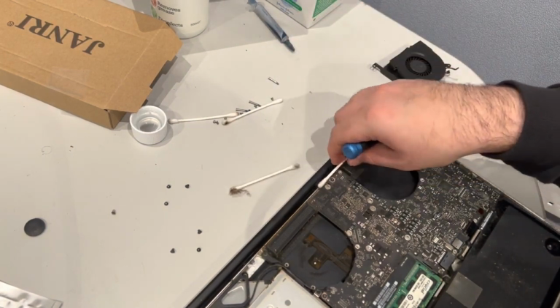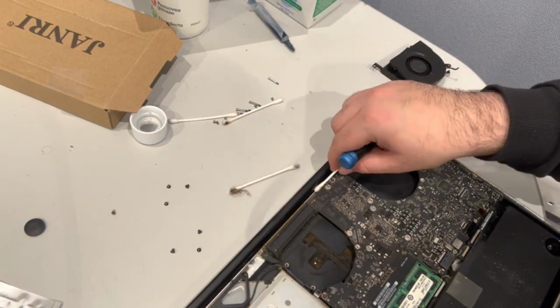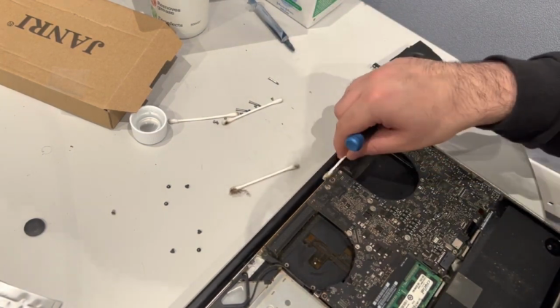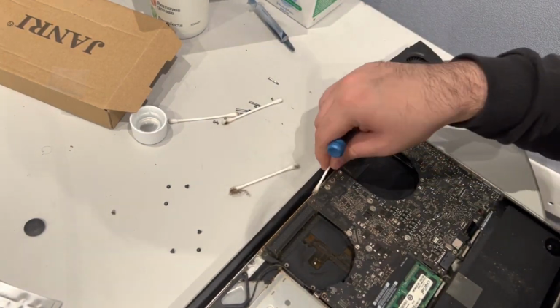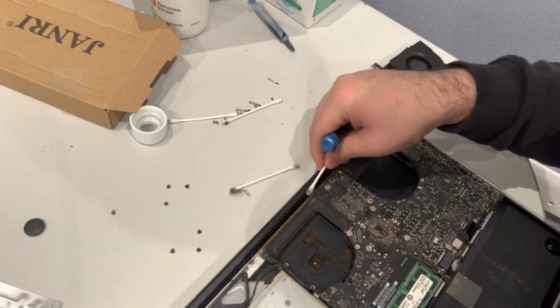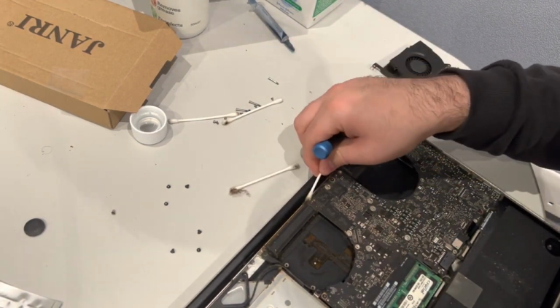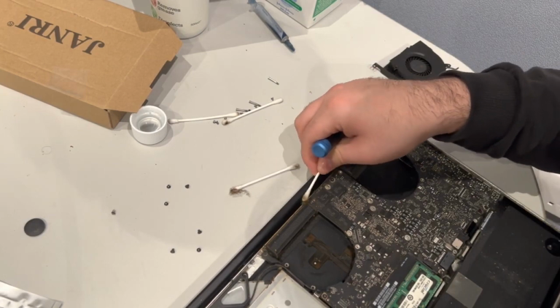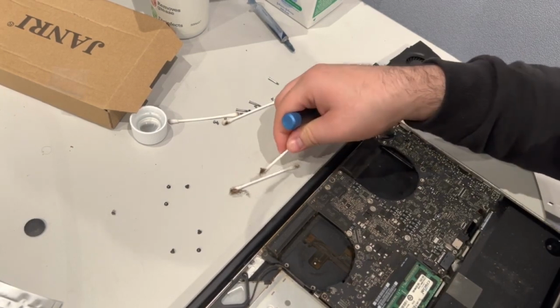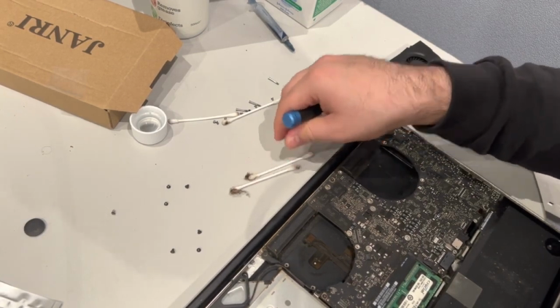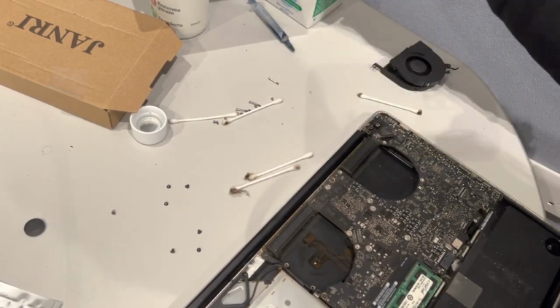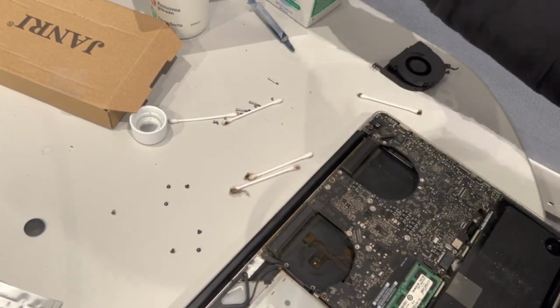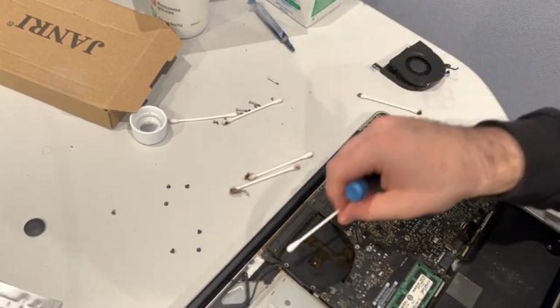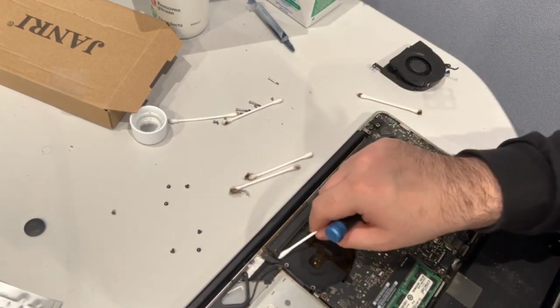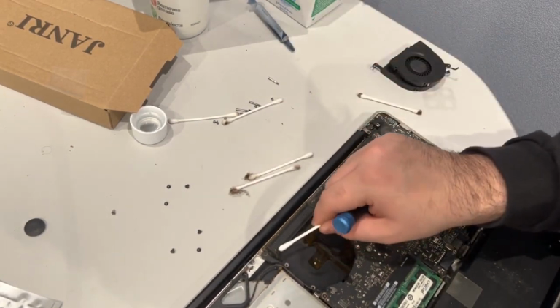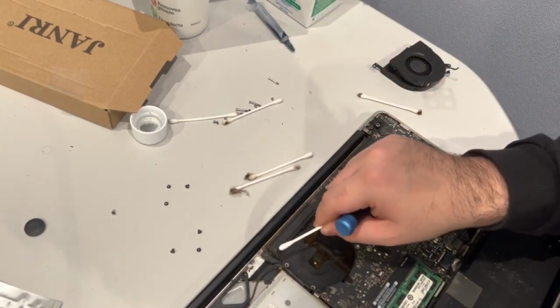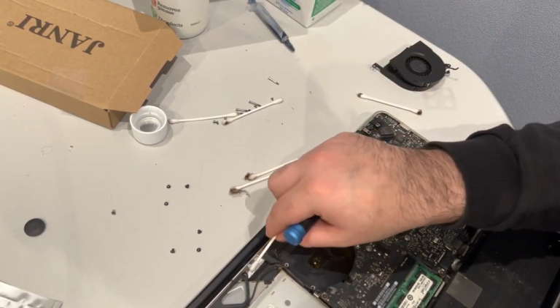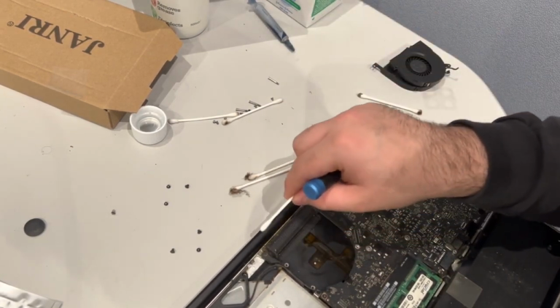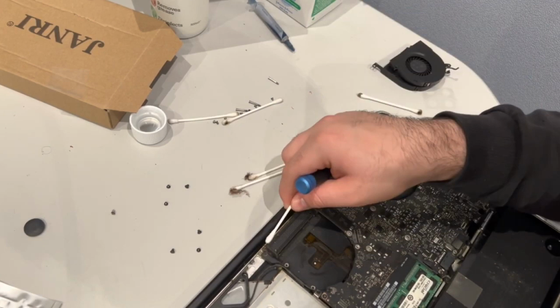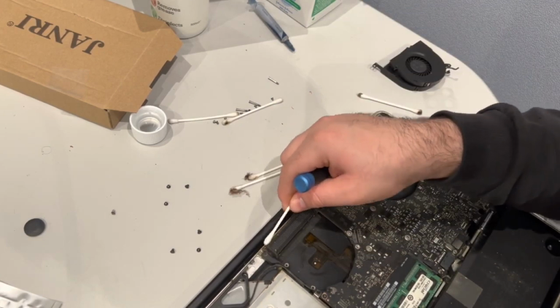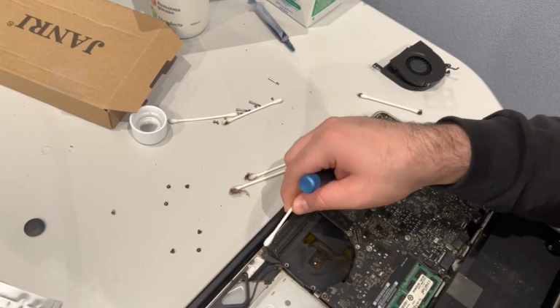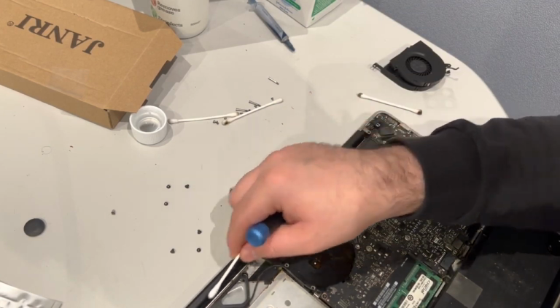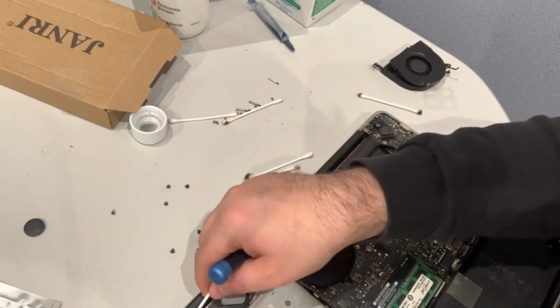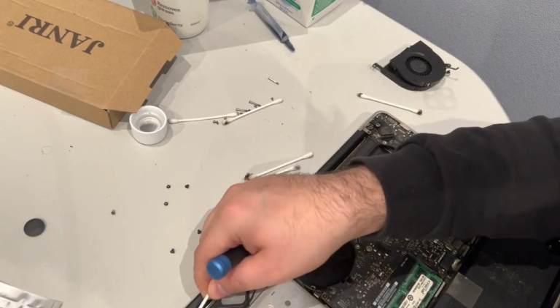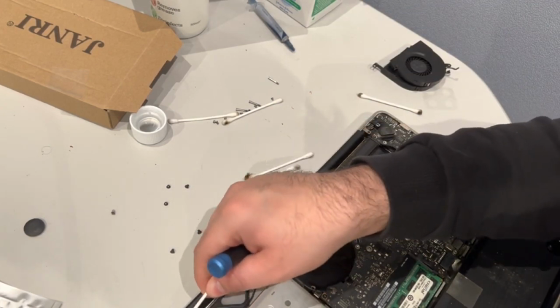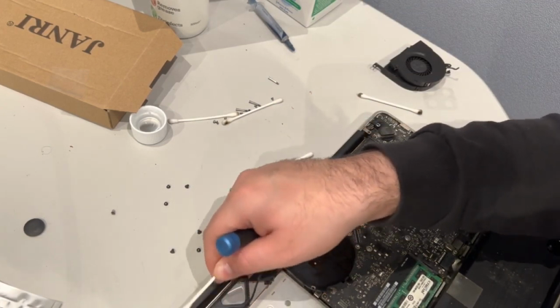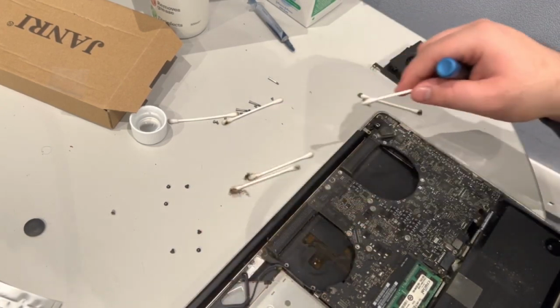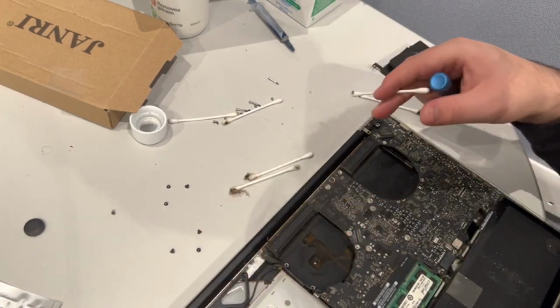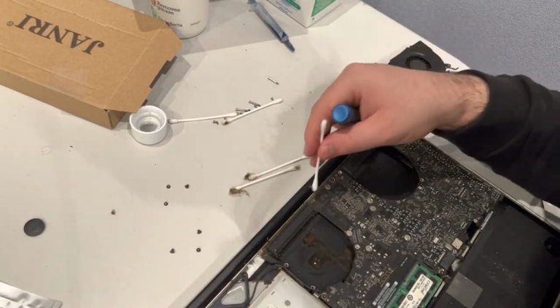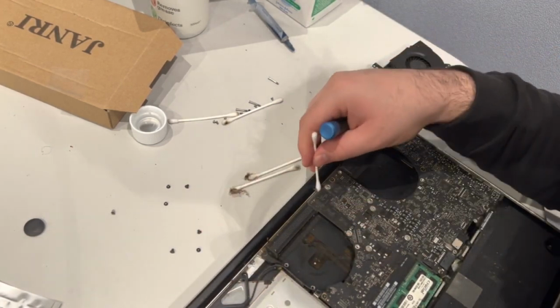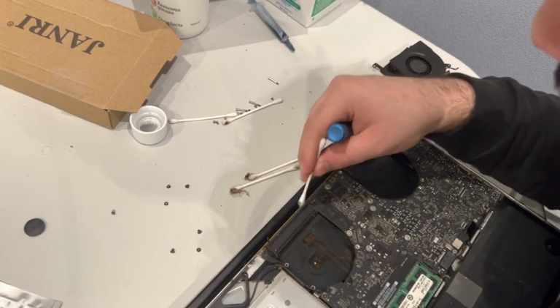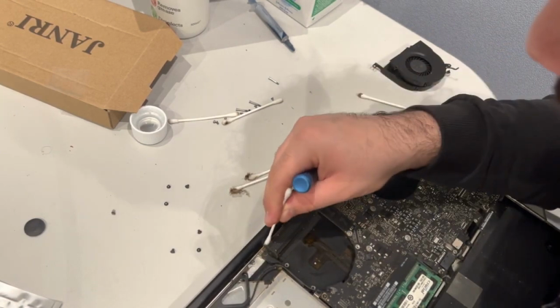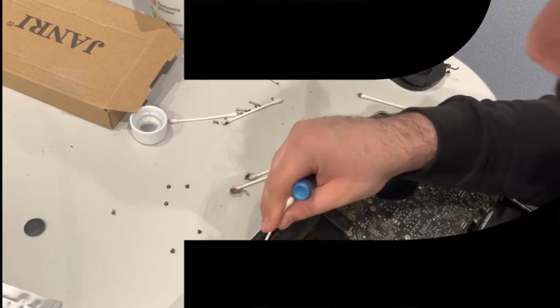If you guys are interested in a cleaning tutorial, I'll be more than happy to make one, because this can be quite a problem for some machines — especially if your machine is running hot or loud.